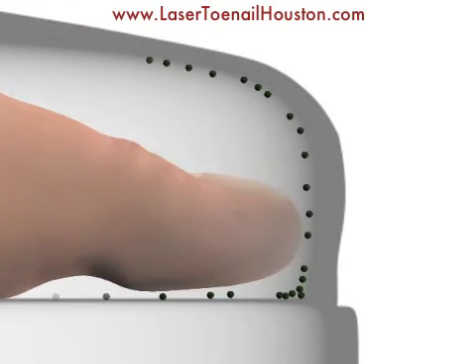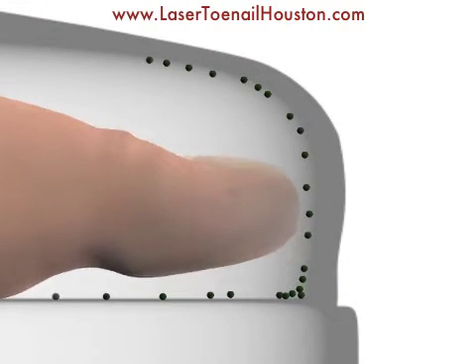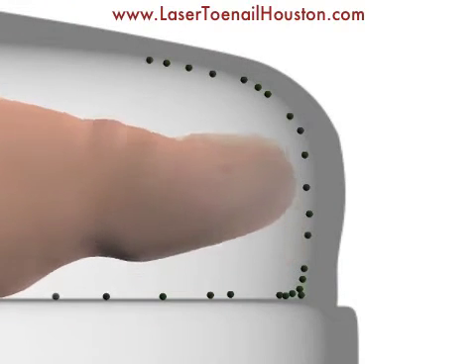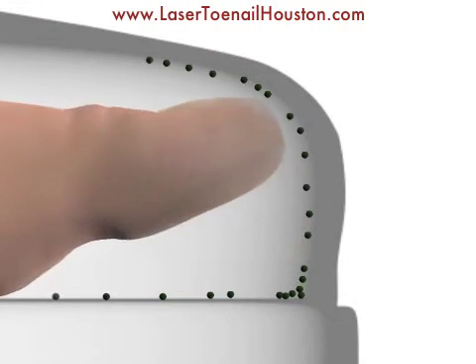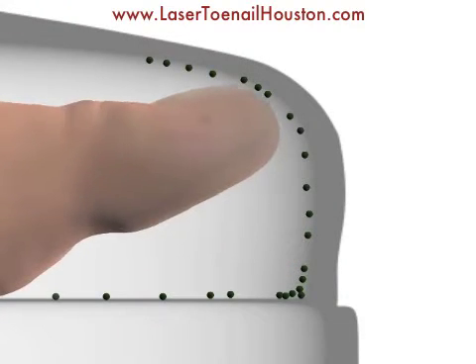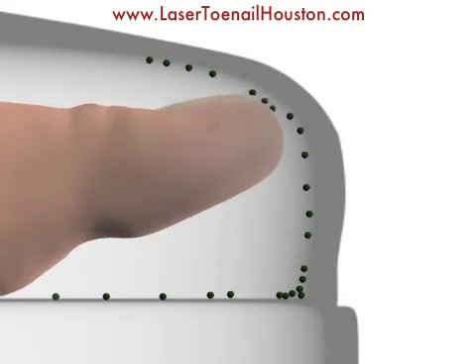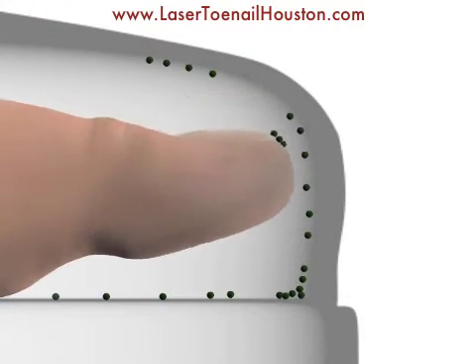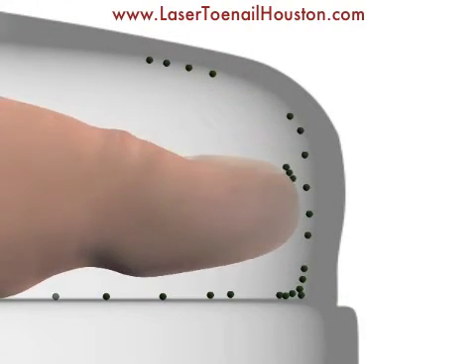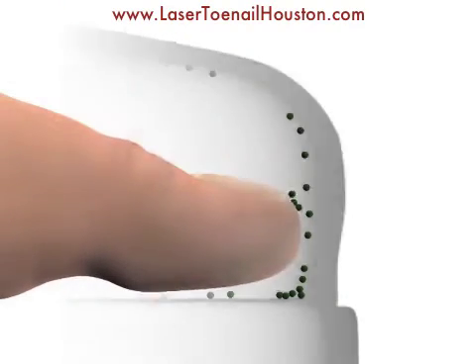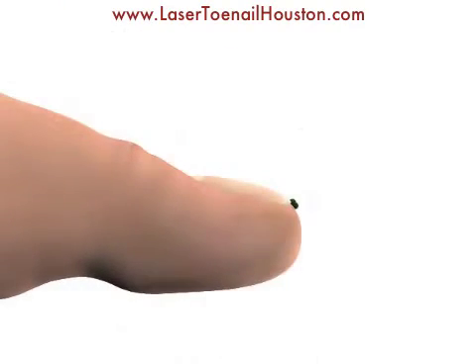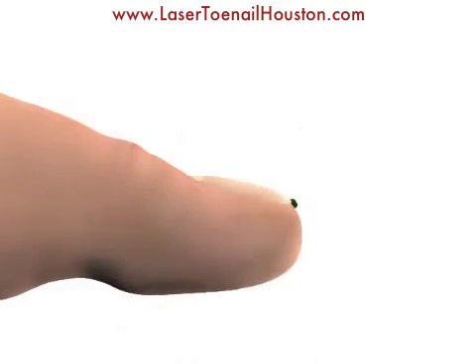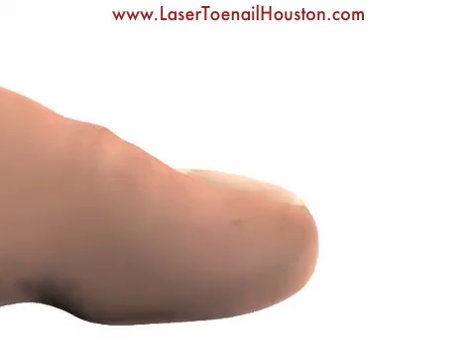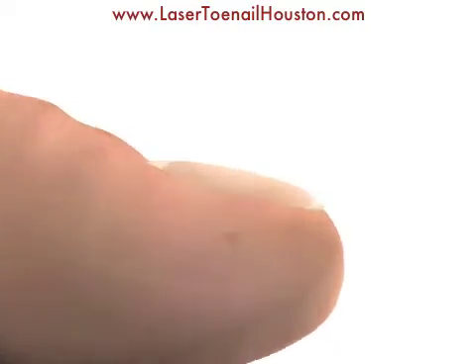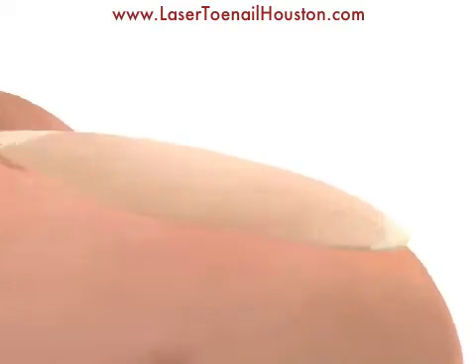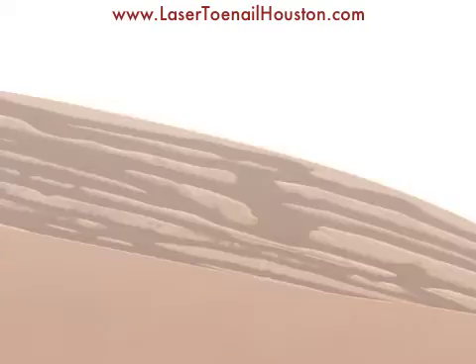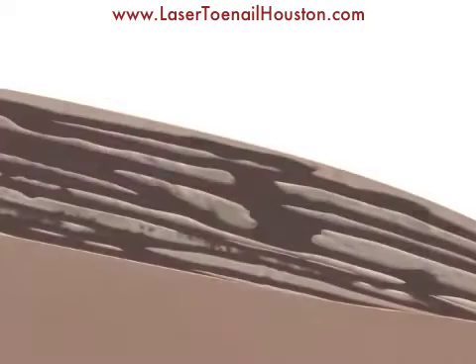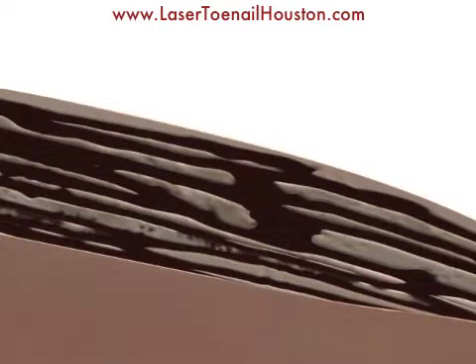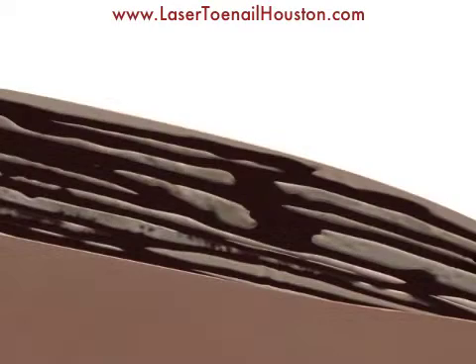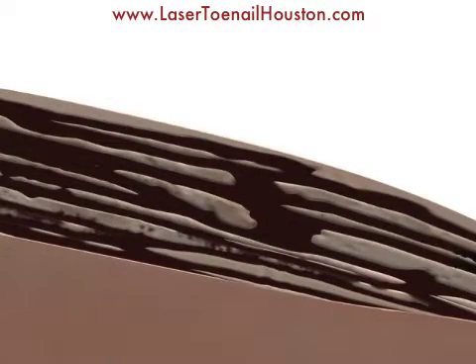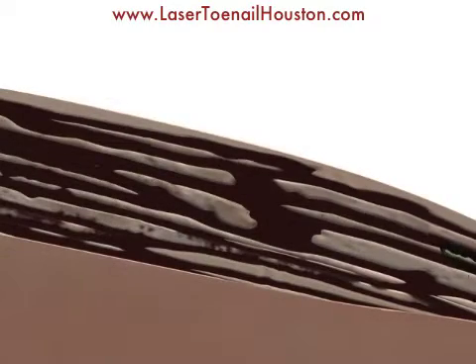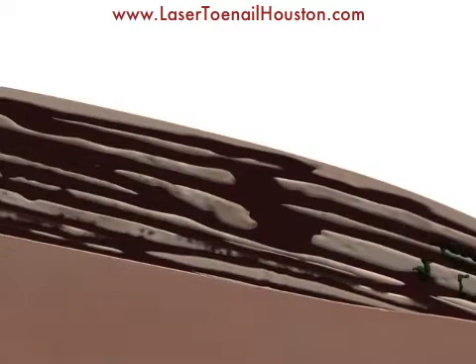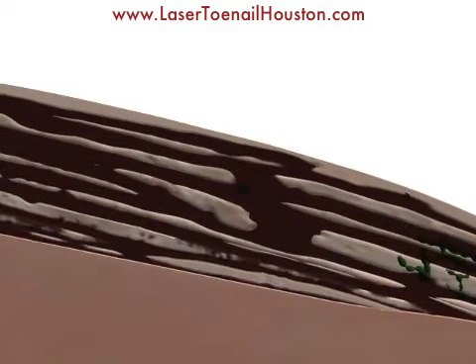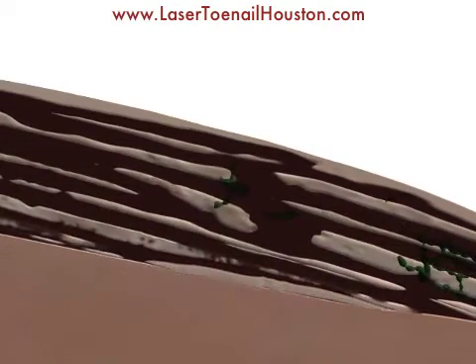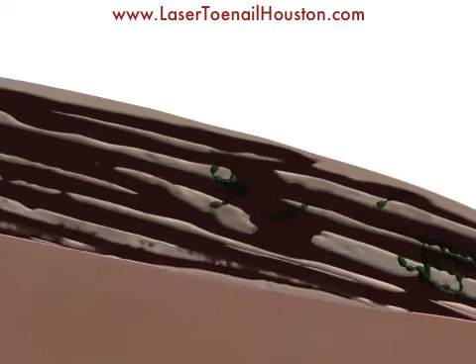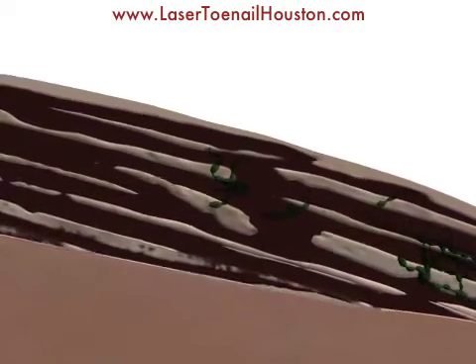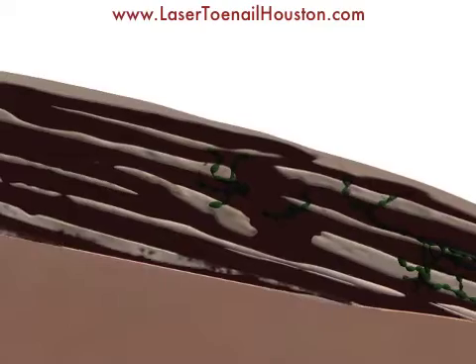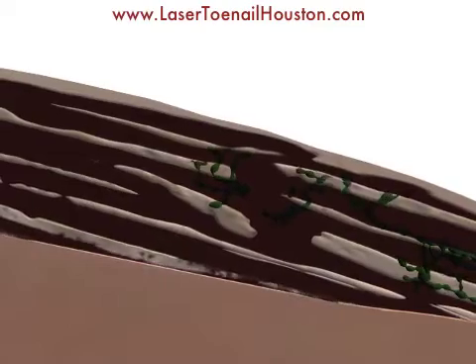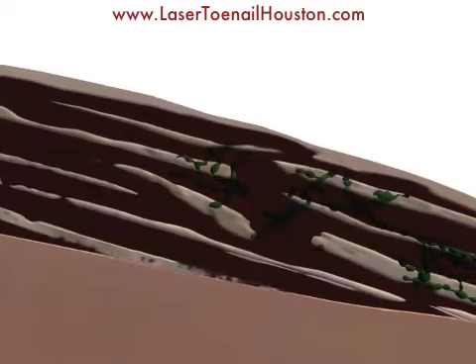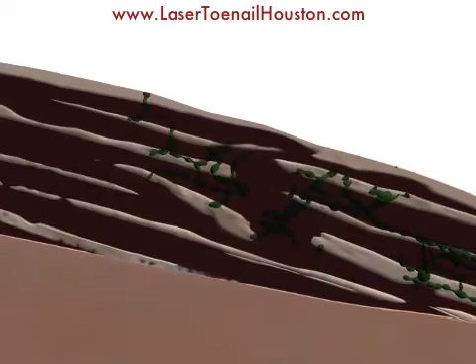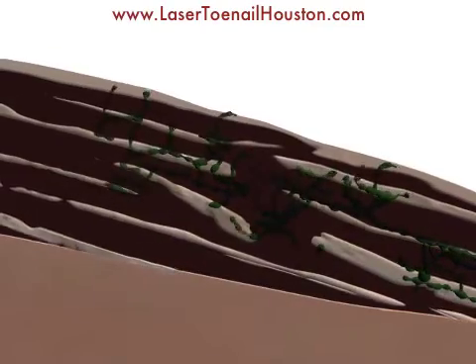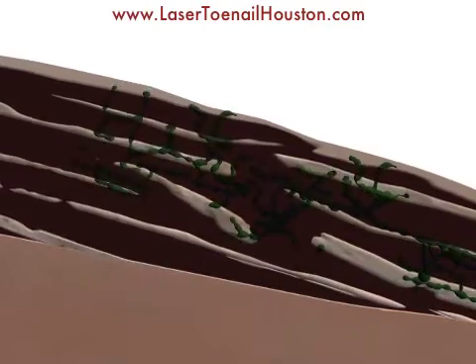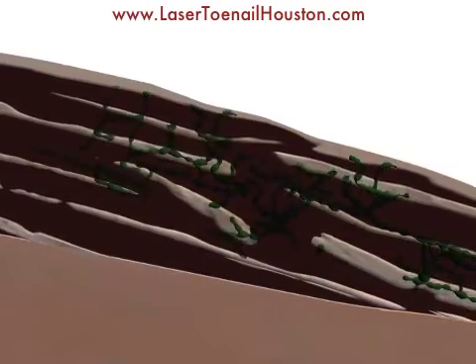All it takes is for you to bump your toes up against the inside of the shoes, where you get fungal spores stuck between the toenail and the nail bed underneath. Then the fungus starts to grow, and as it does, it separates the layers of keratin within the toenail.